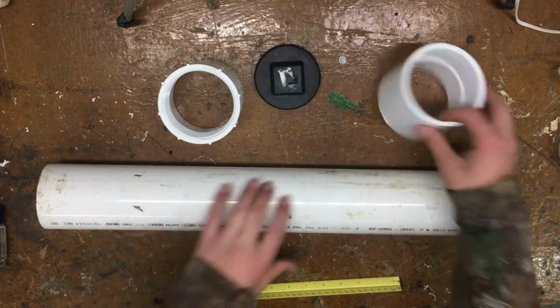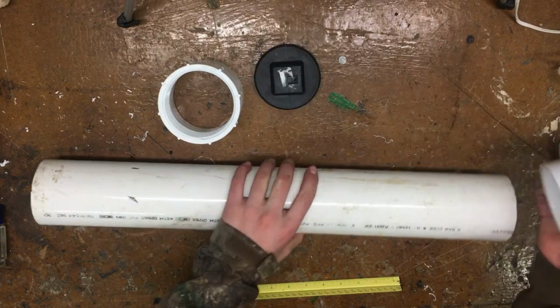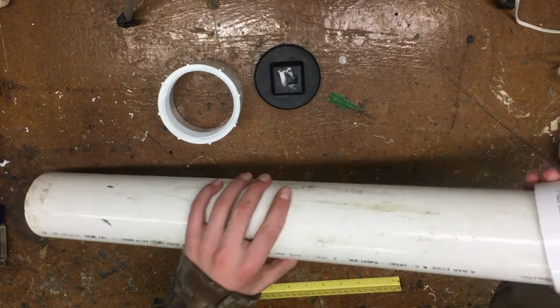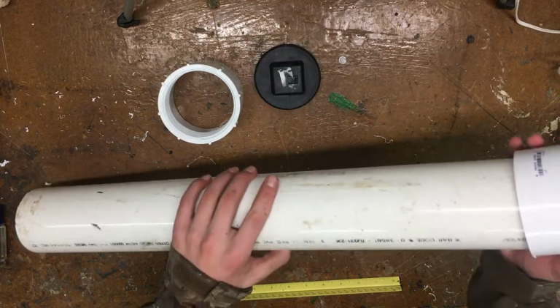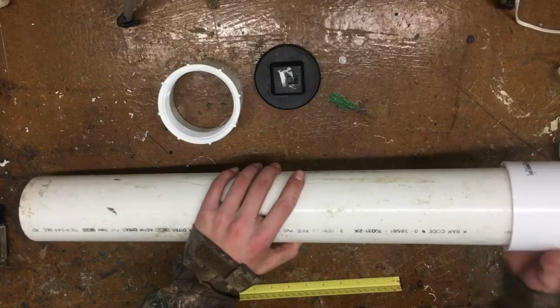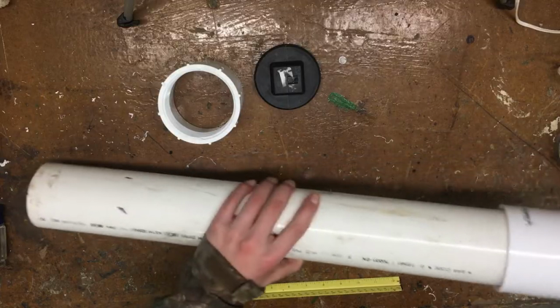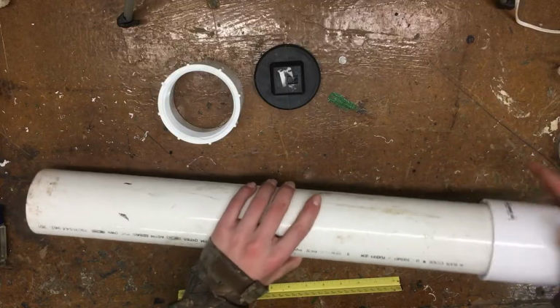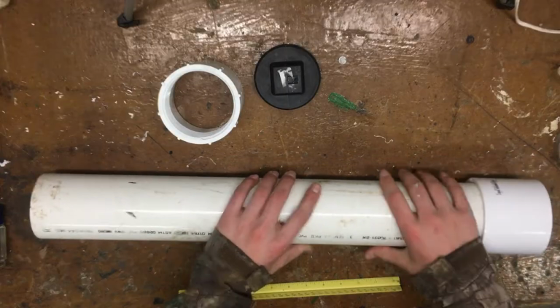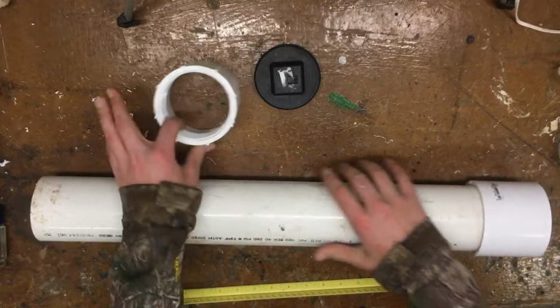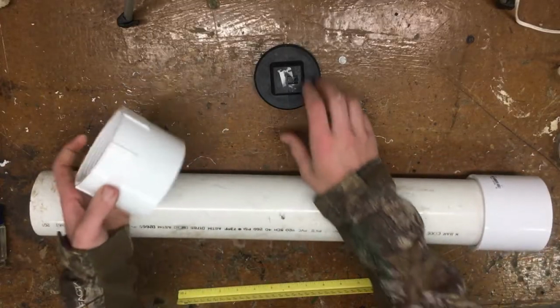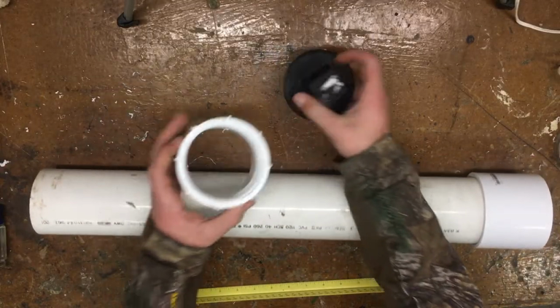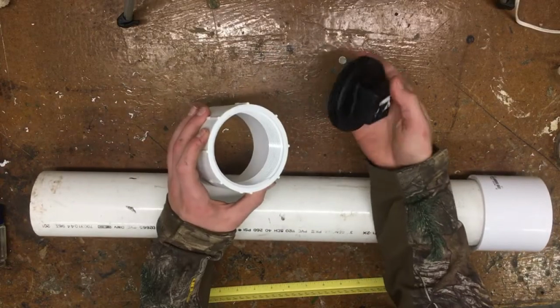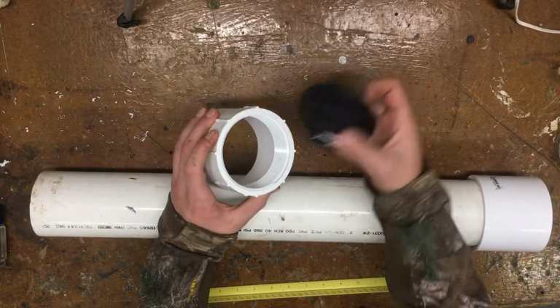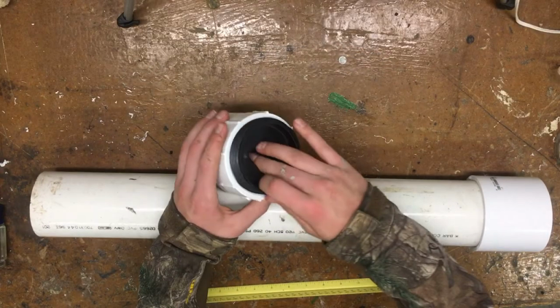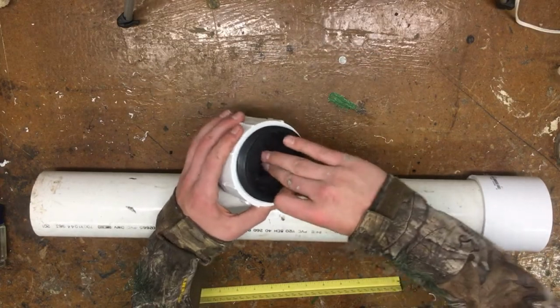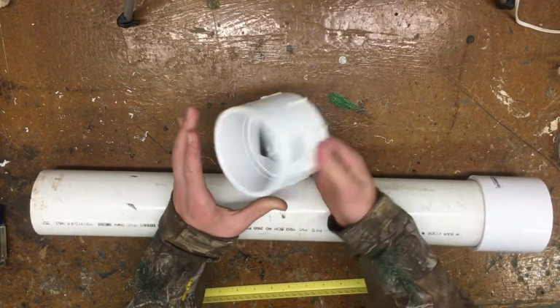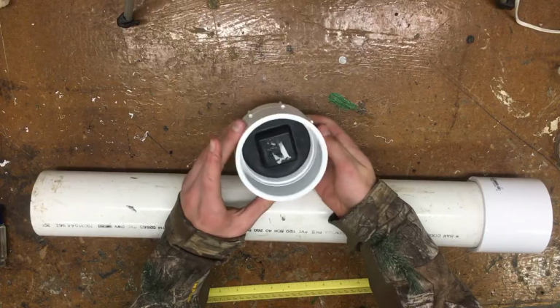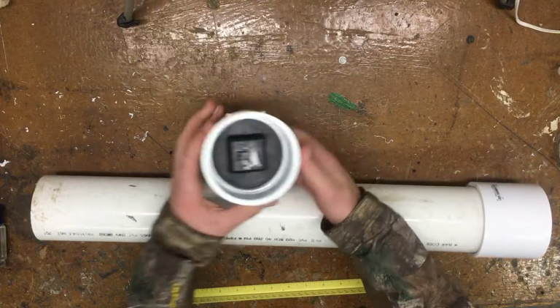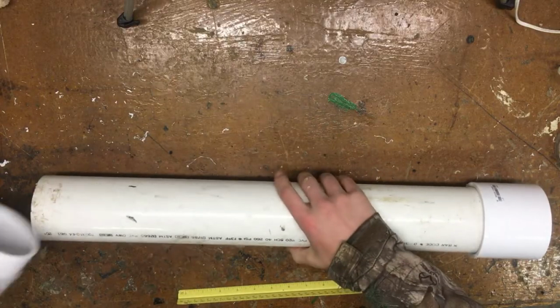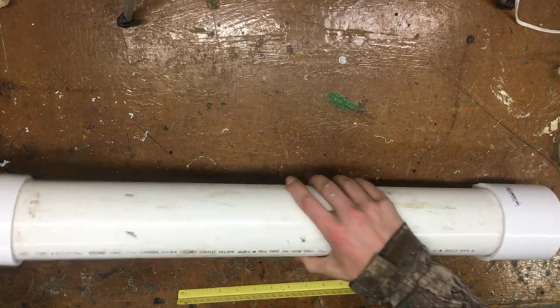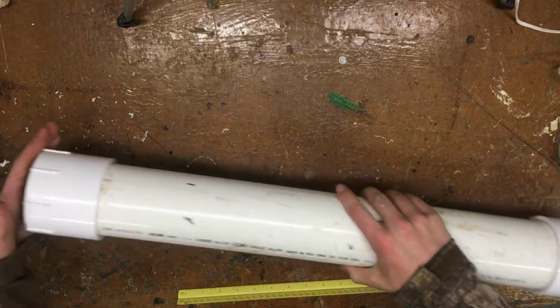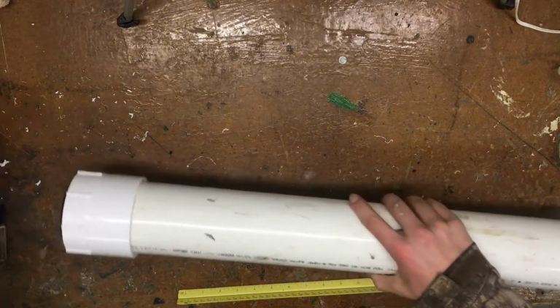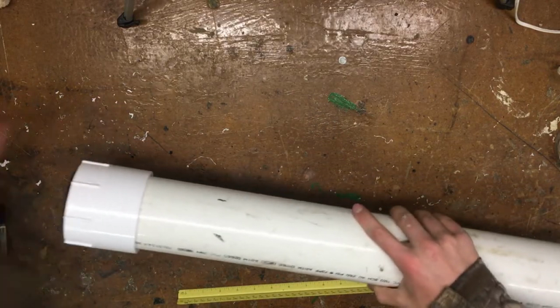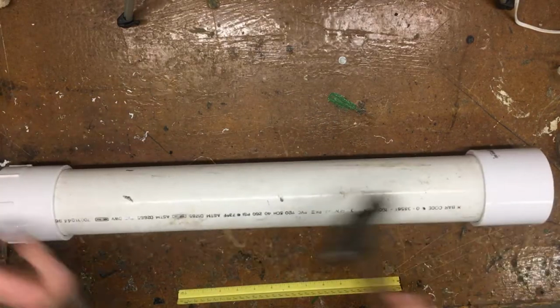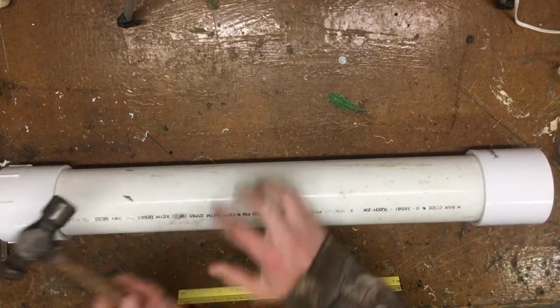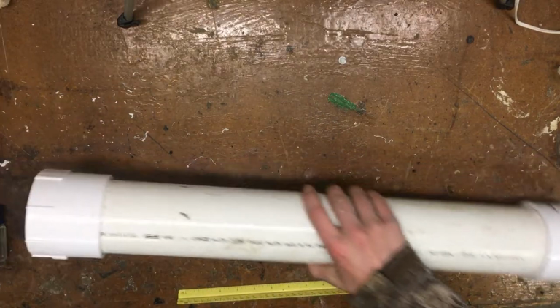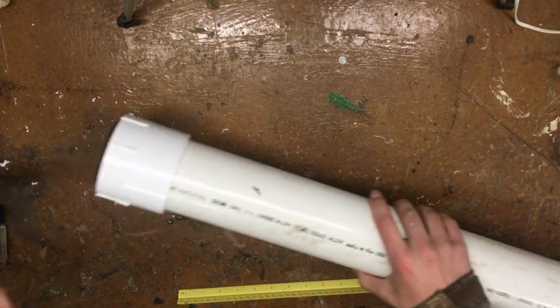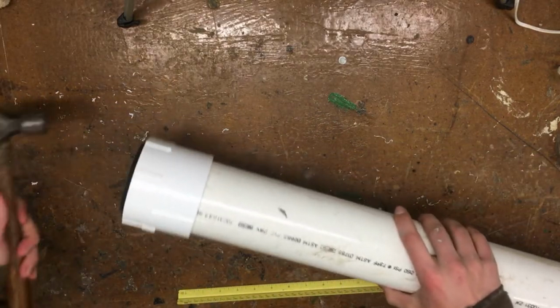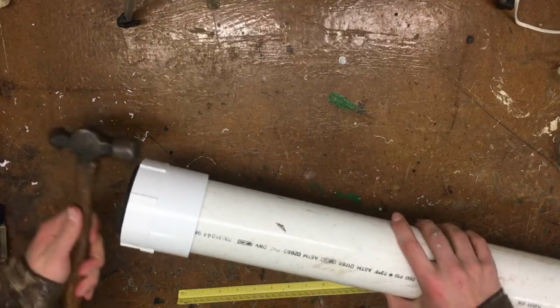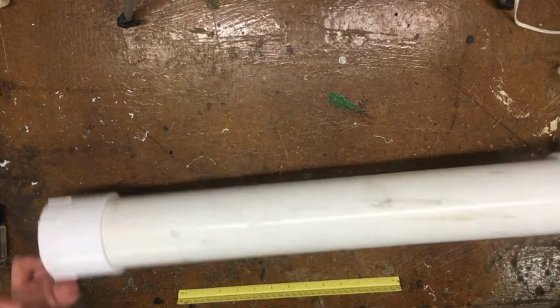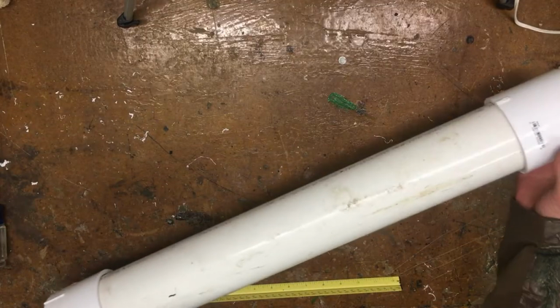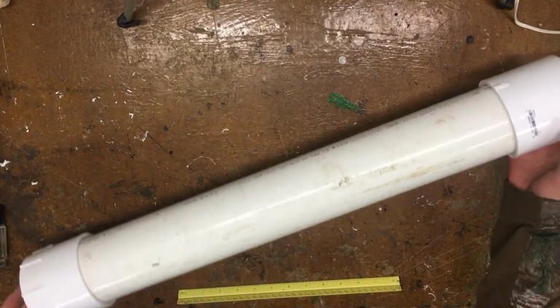Take the slip coupling and put it on one end of the pipe, then take the threaded coupling and threaded end cap and thread them together backwards so it looks just like that. Put it on the other end of the pipe, give both sides a good whack with a hammer, and our mortar pipe is done.